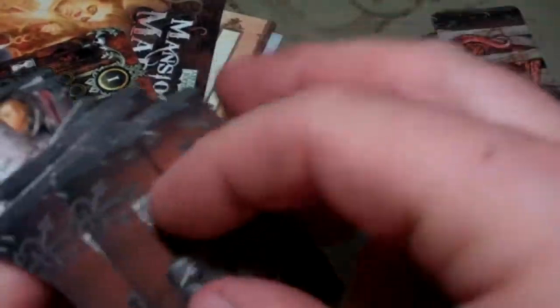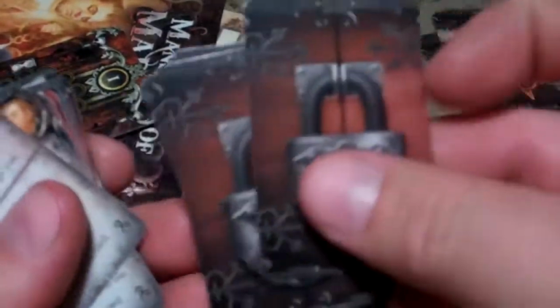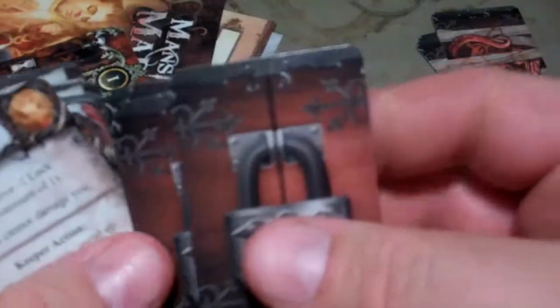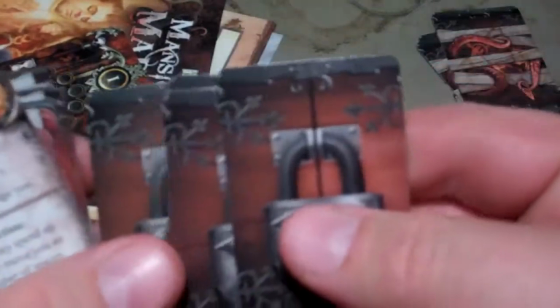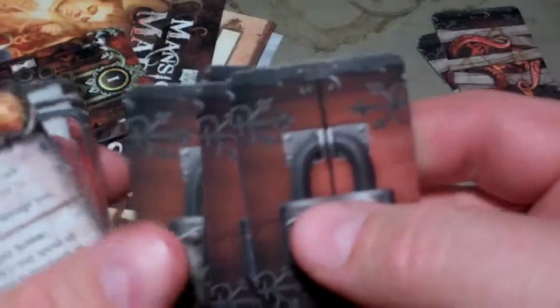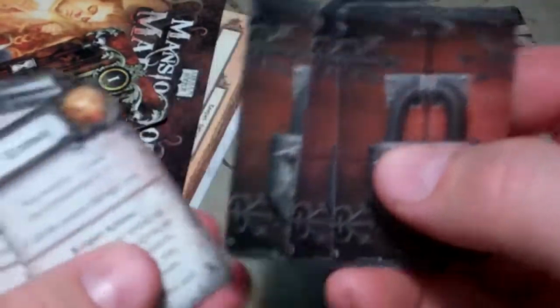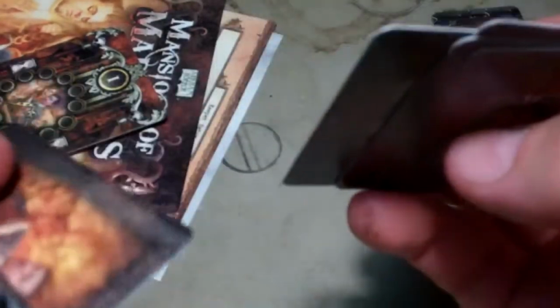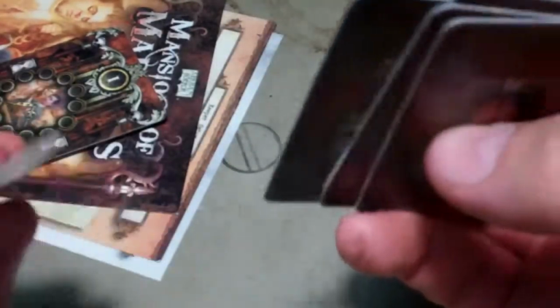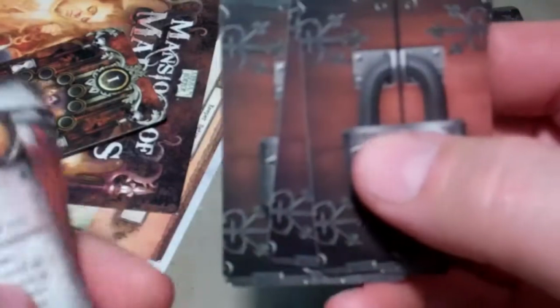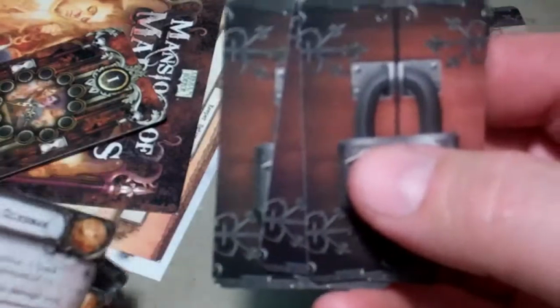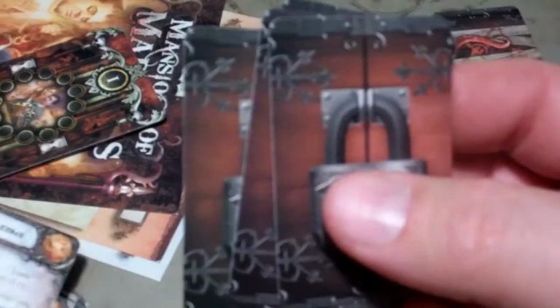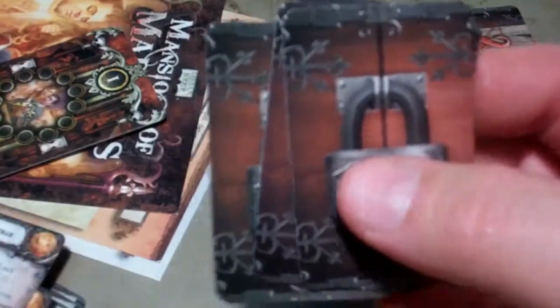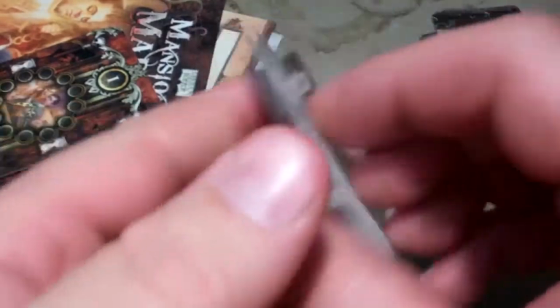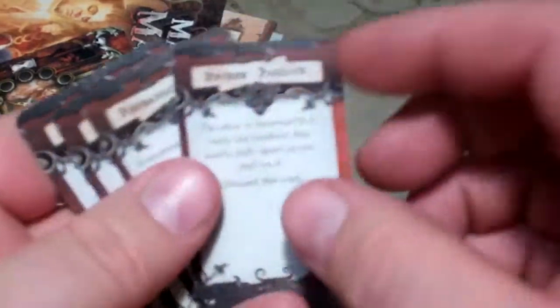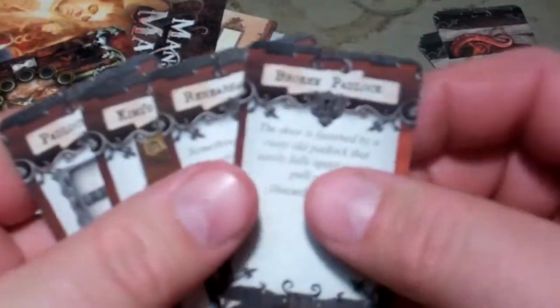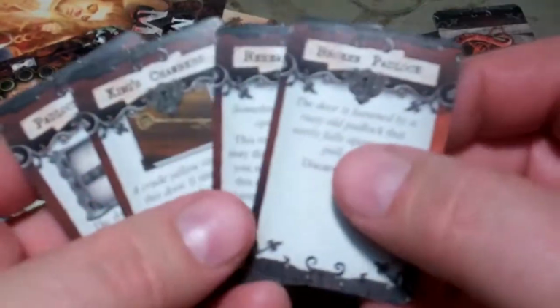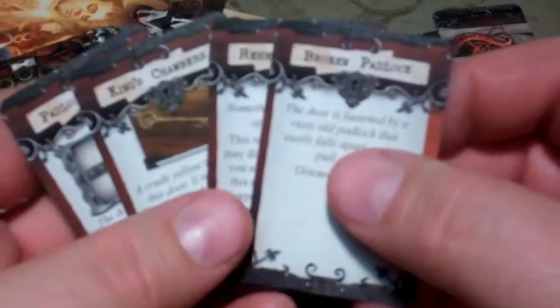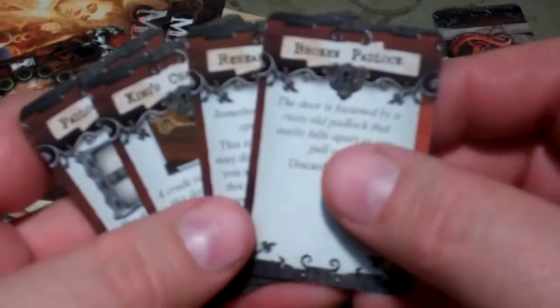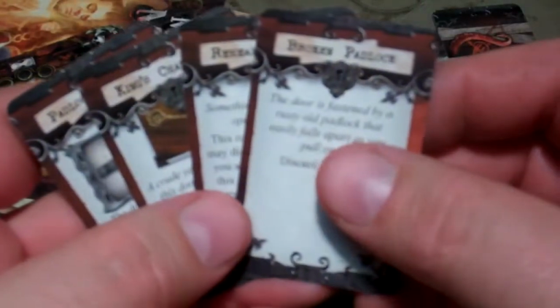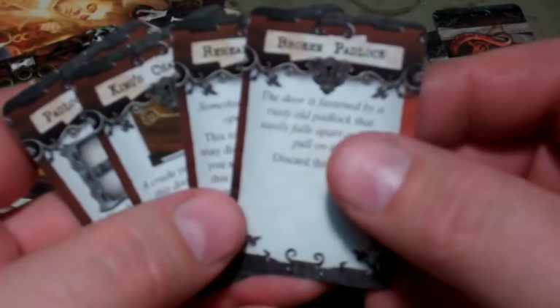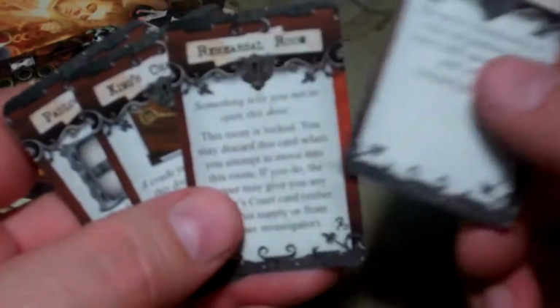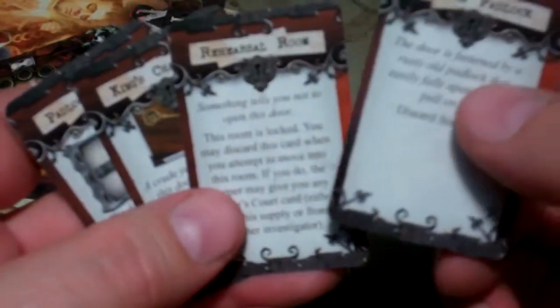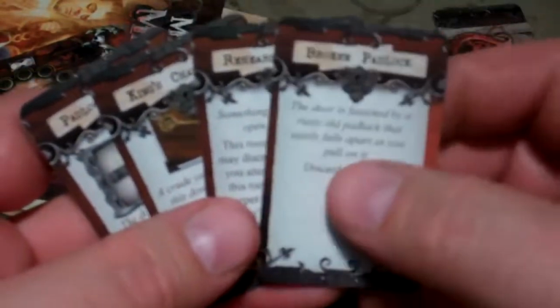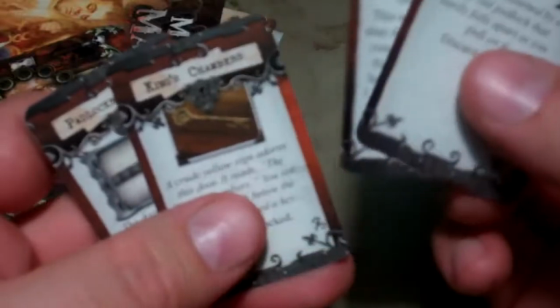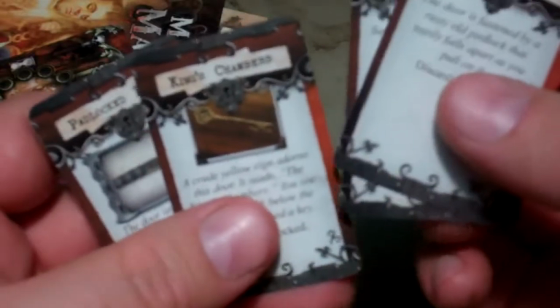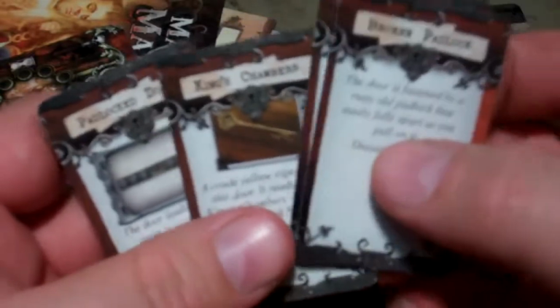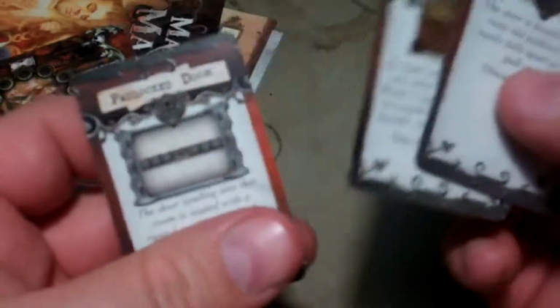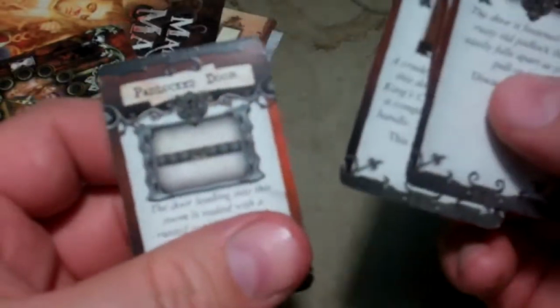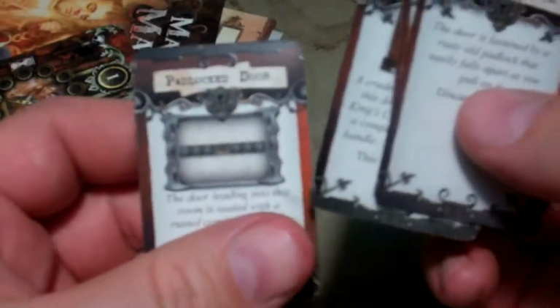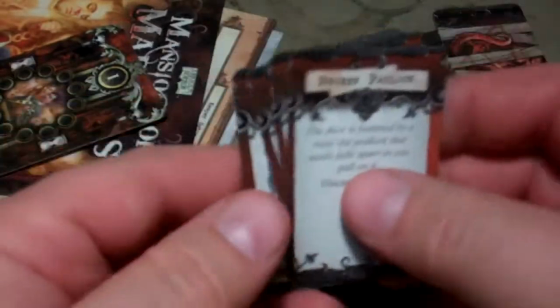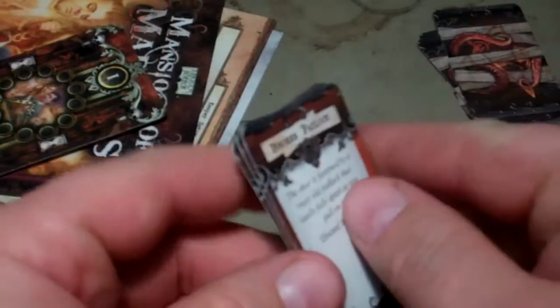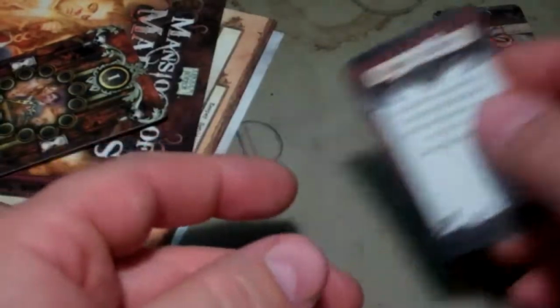You have a few locked cards — looks like you get four of those. You get a Broken Padlock, a Rehearsal Room, a King's Chamber, and a Padlocked Door.